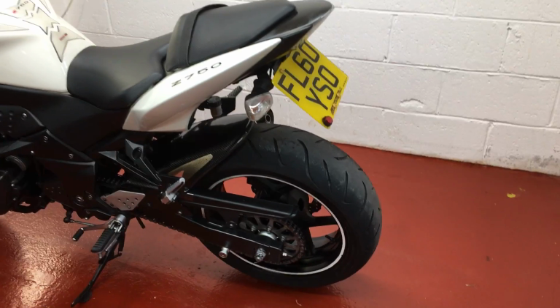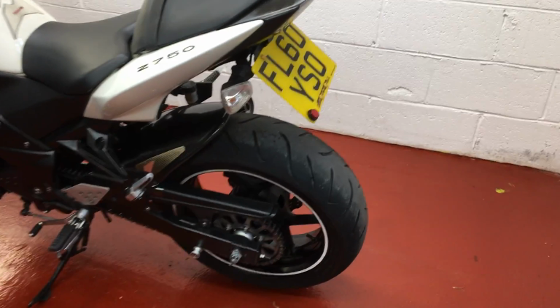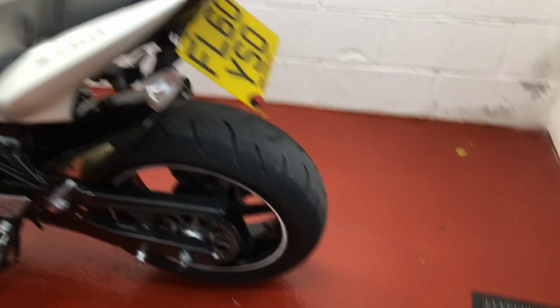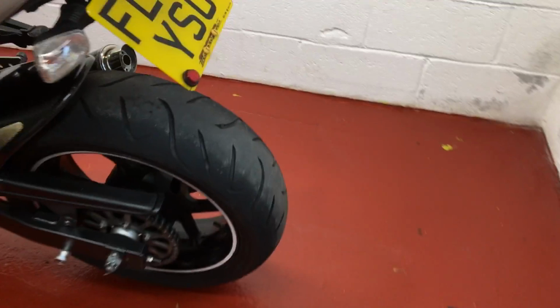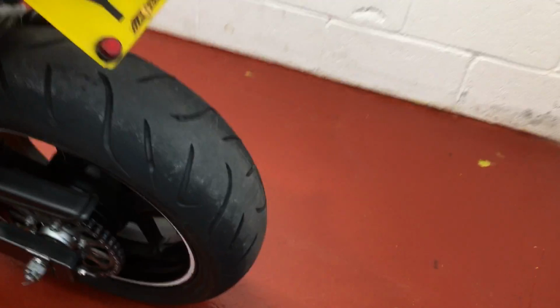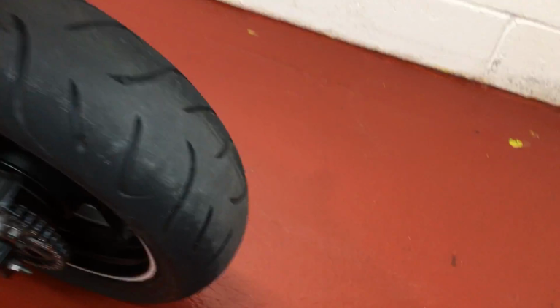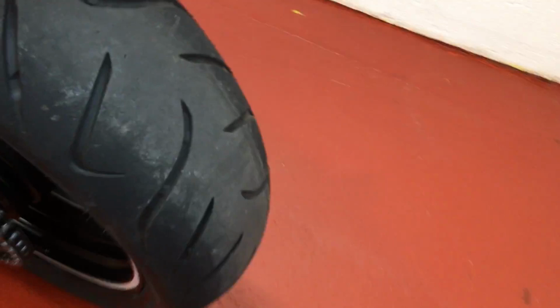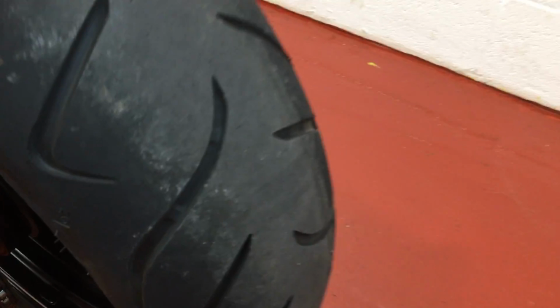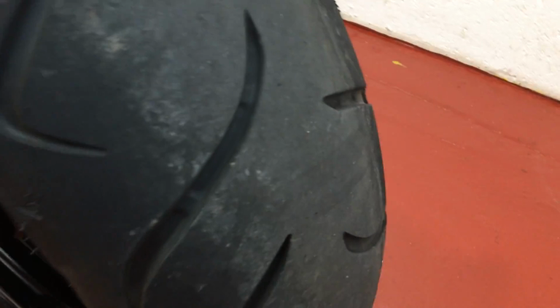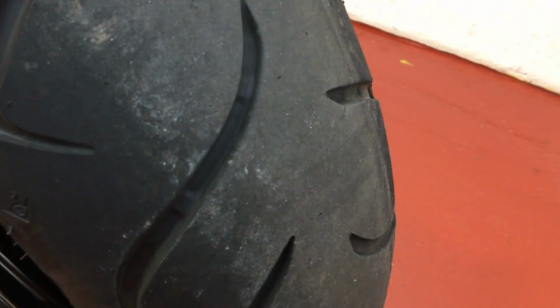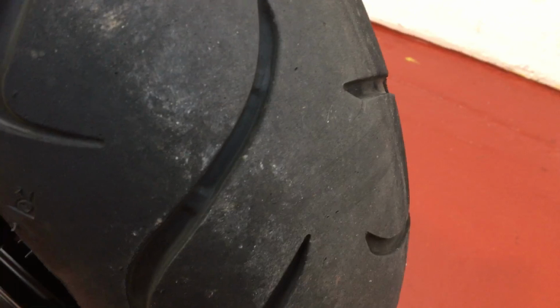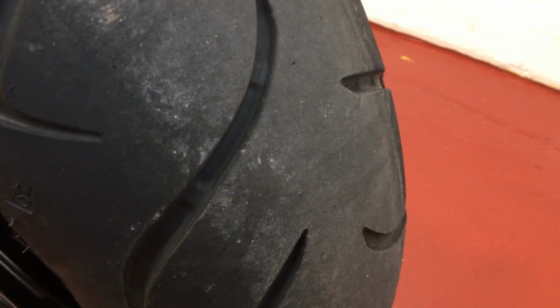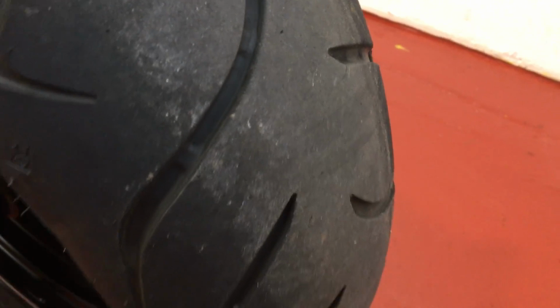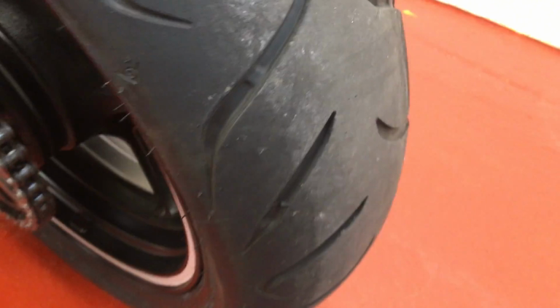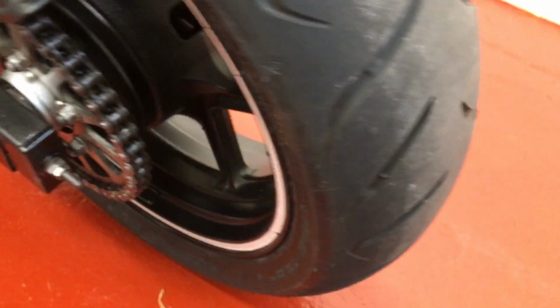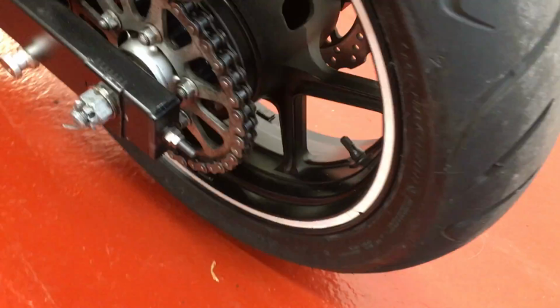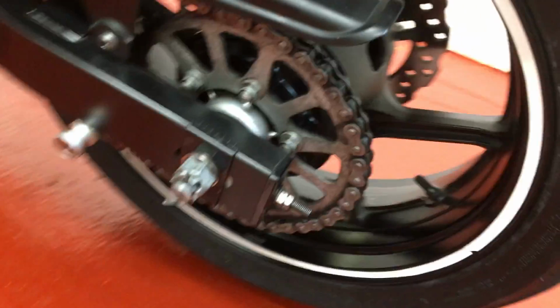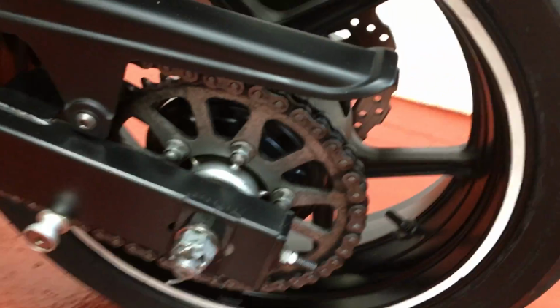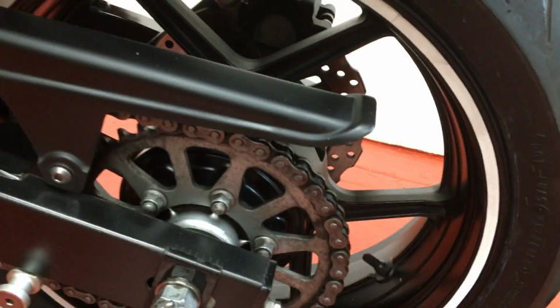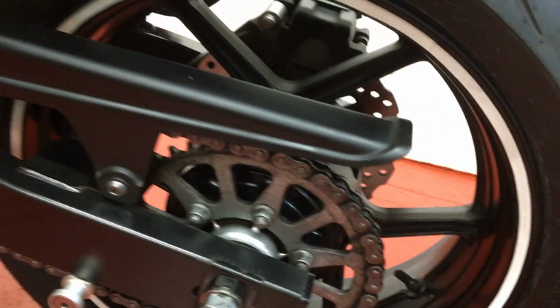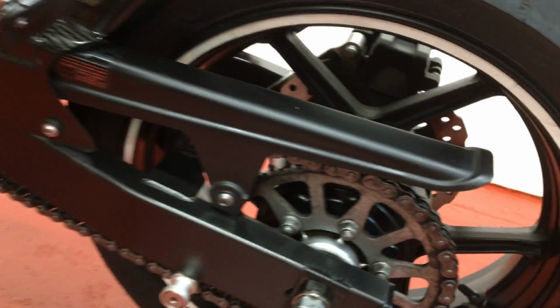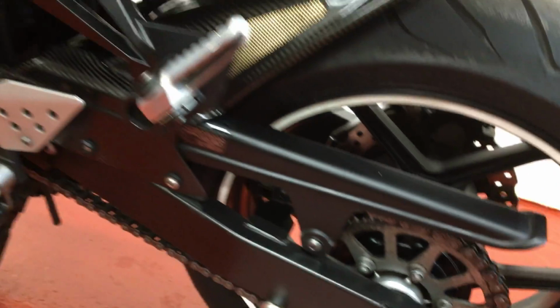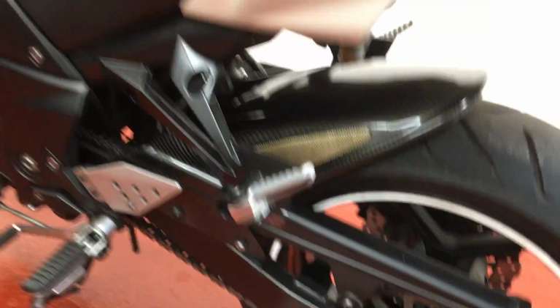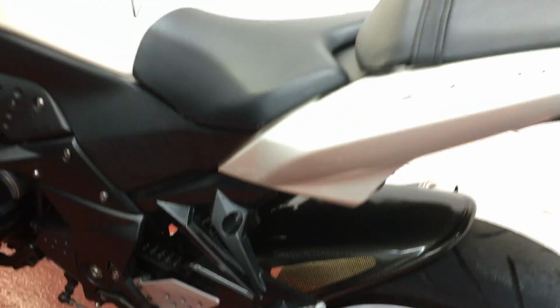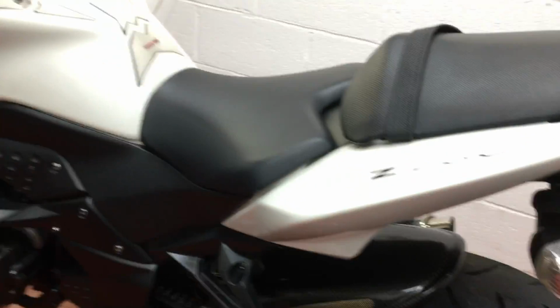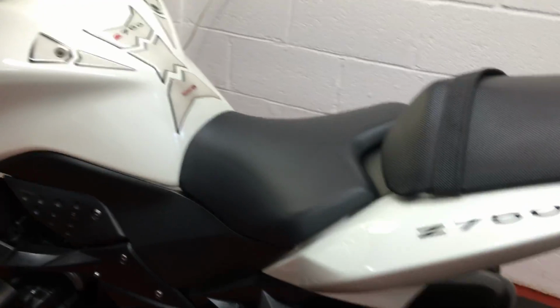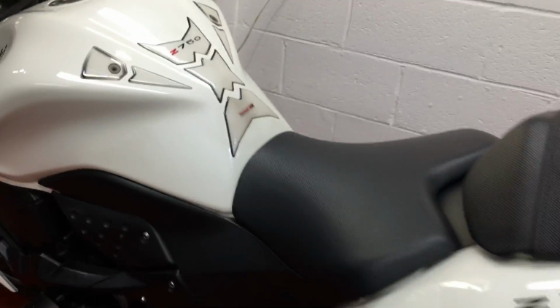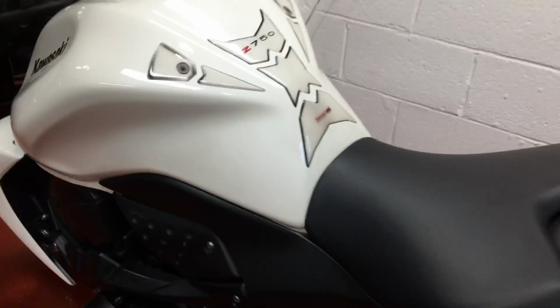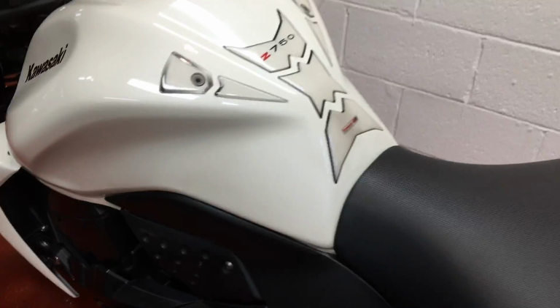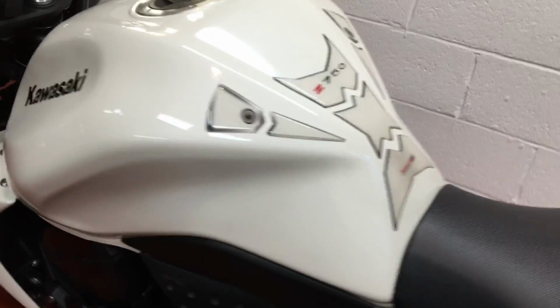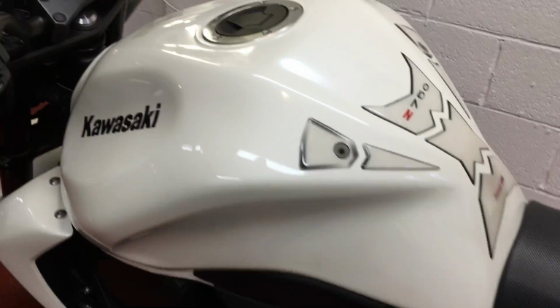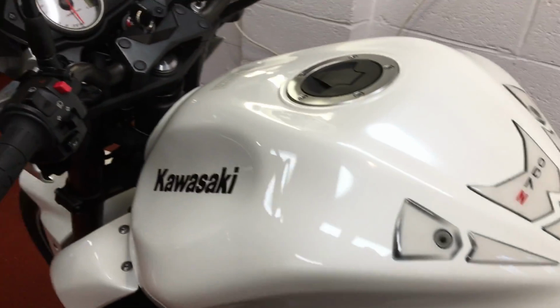The tyres are both very good indeed — plenty of tread on those. Chain and sprockets are in good order. It's just been serviced, oil and filter done.